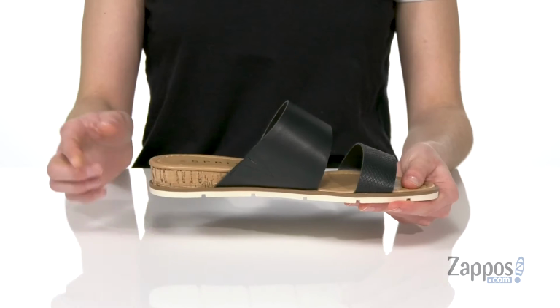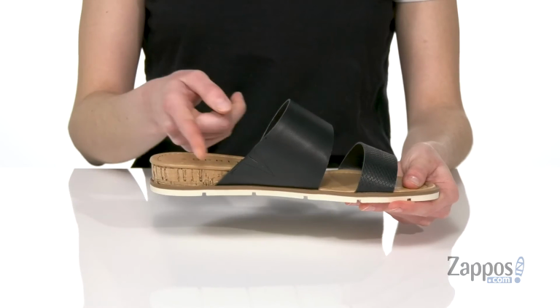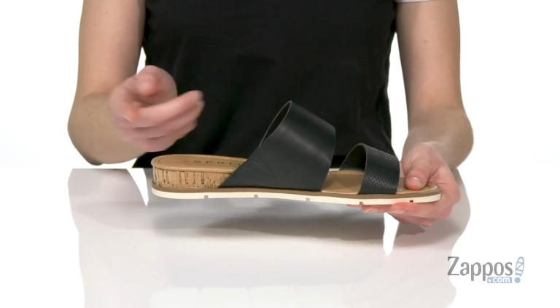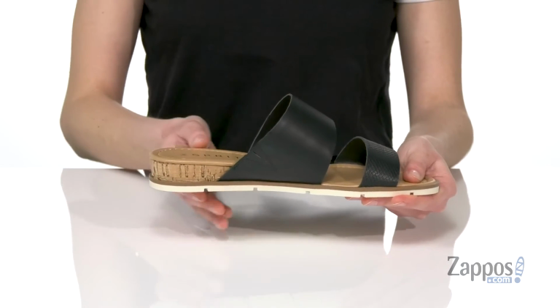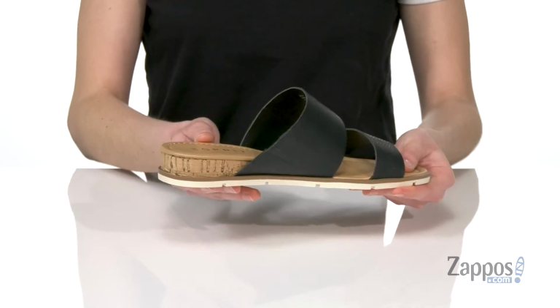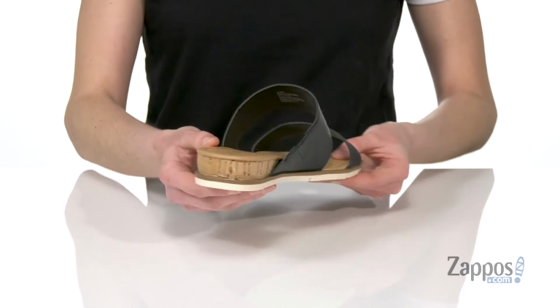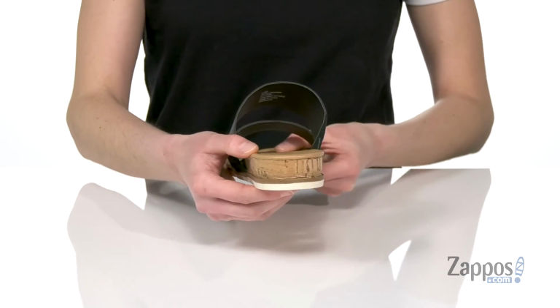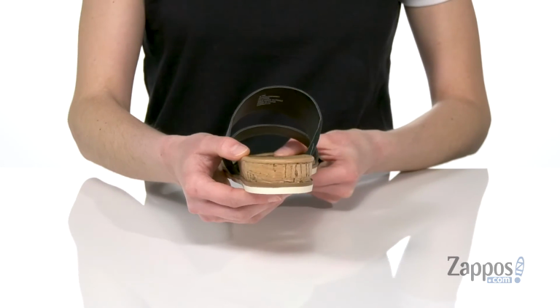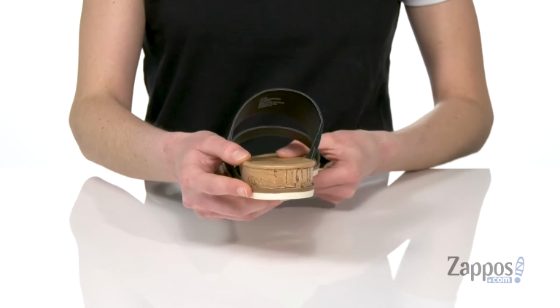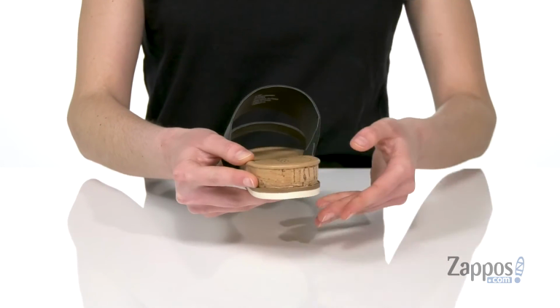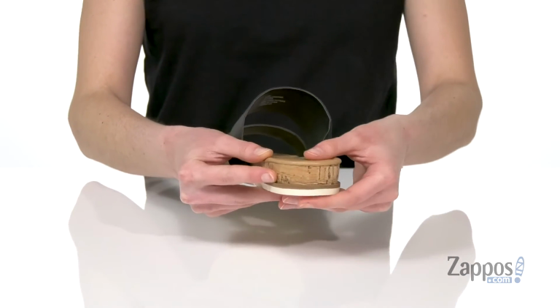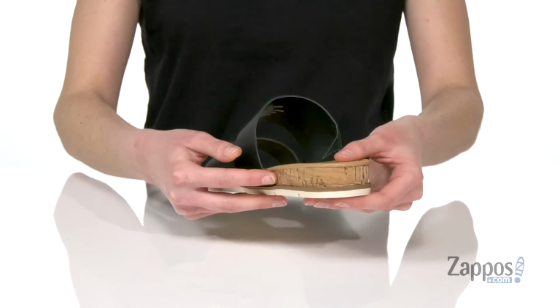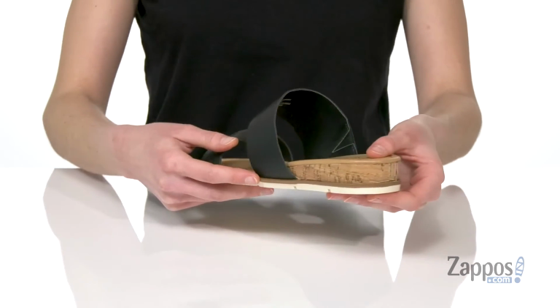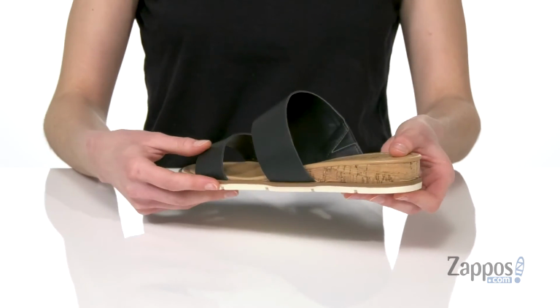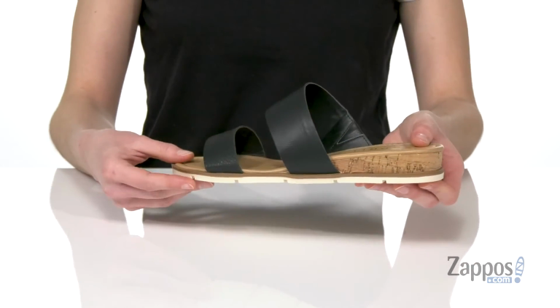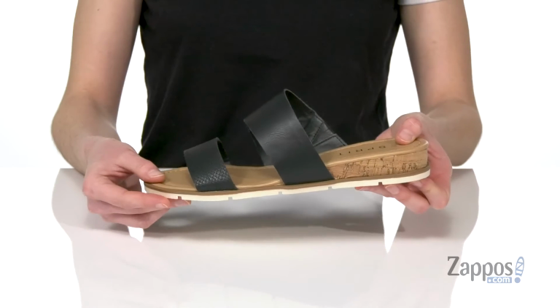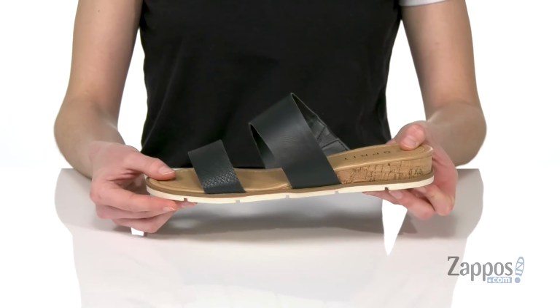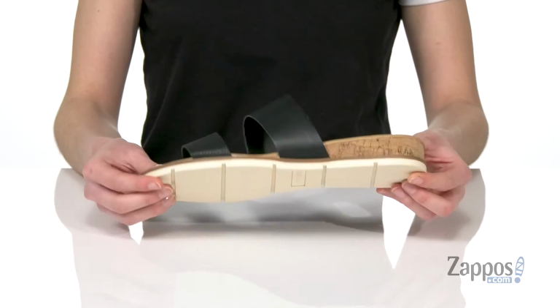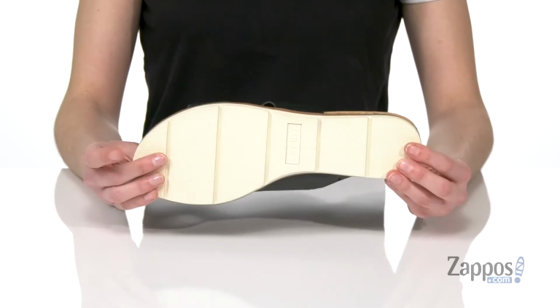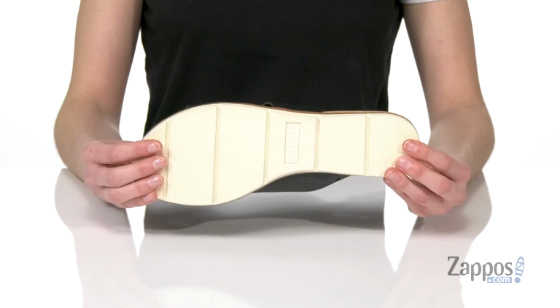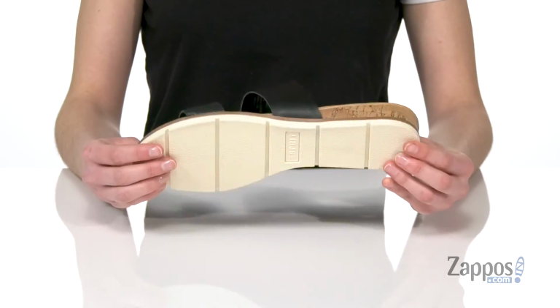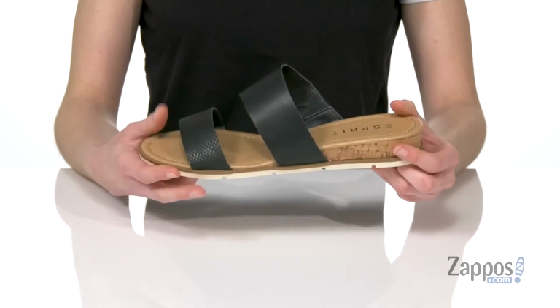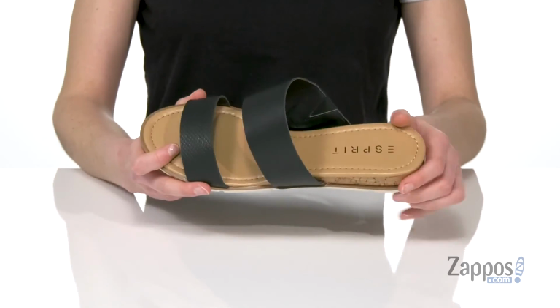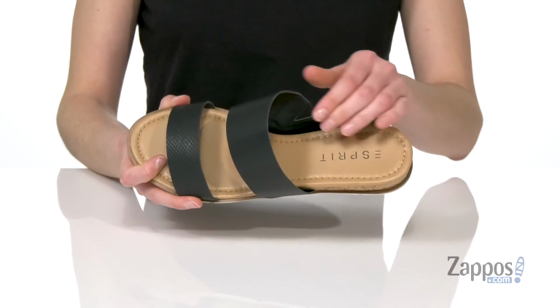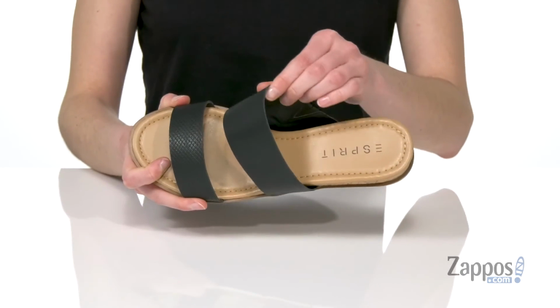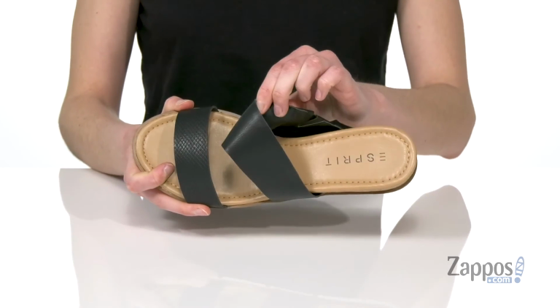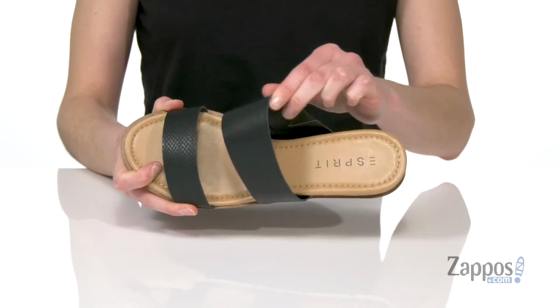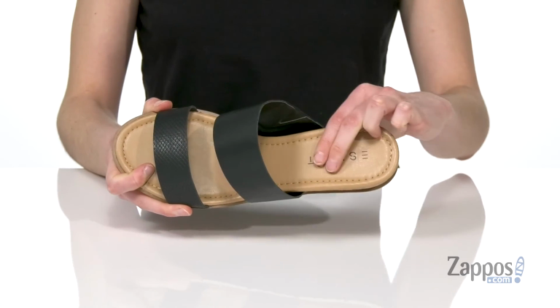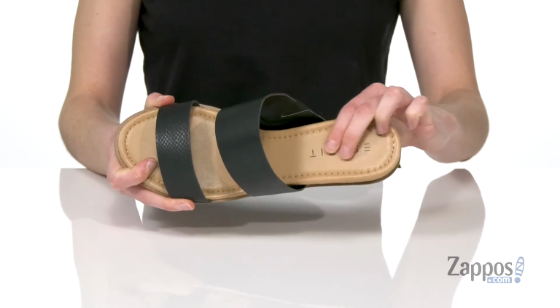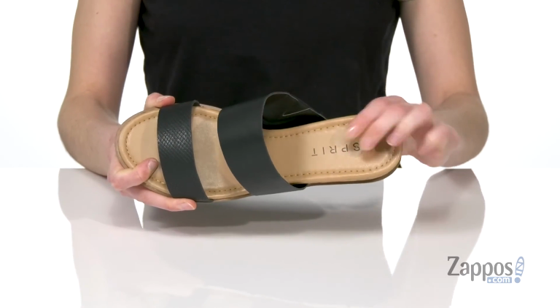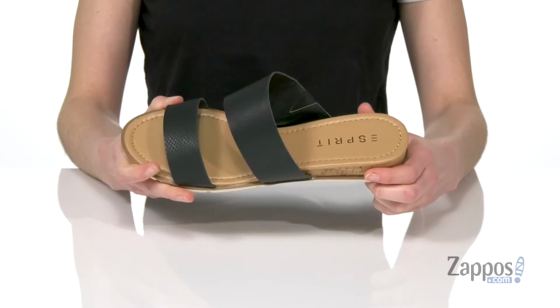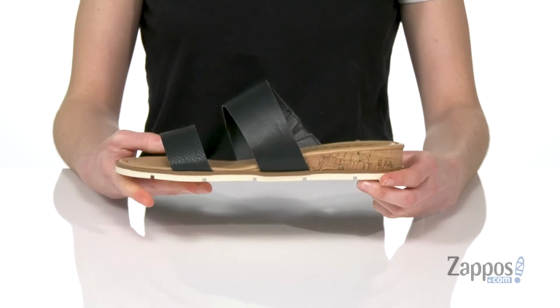A little lift at the back with this awesome cork wrapping on that wedge heel. Grippy outsole underneath, and inside they've got a smooth lining and a lightly padded footbed.